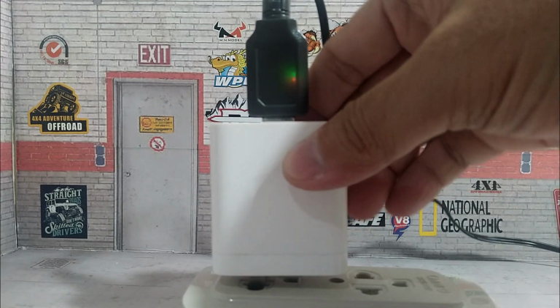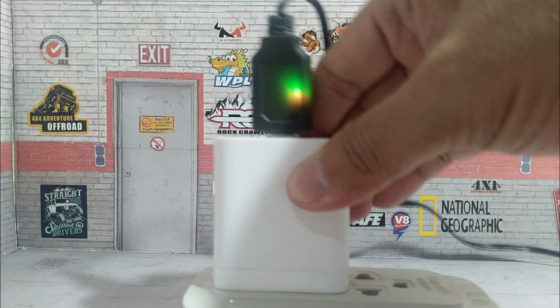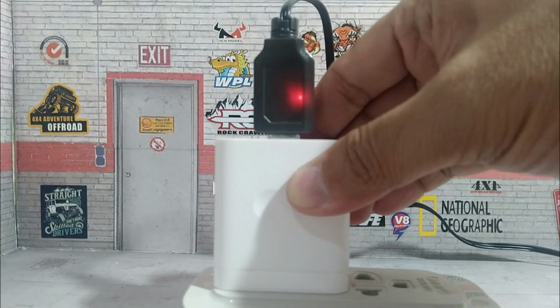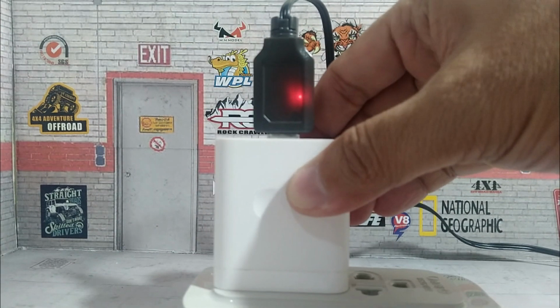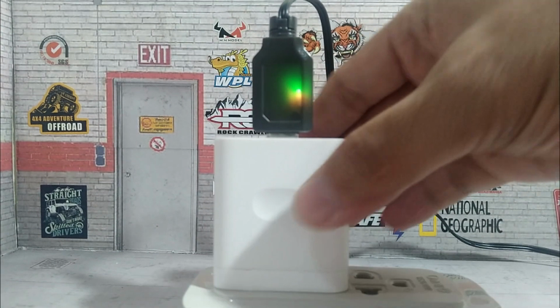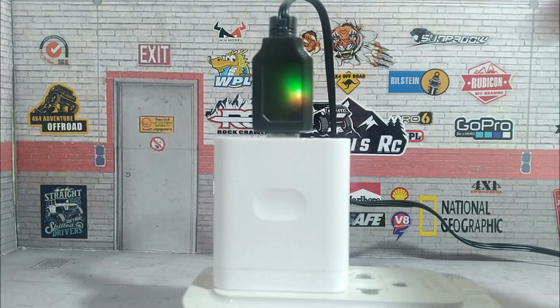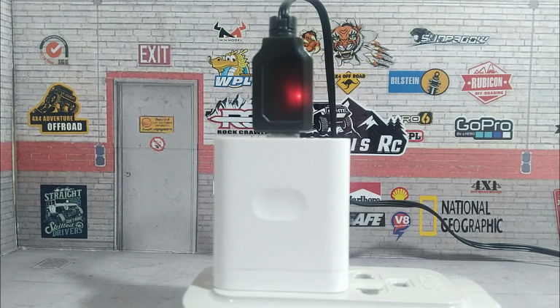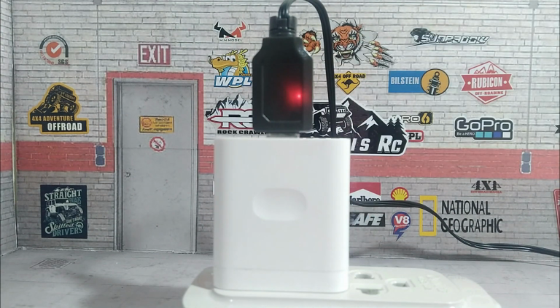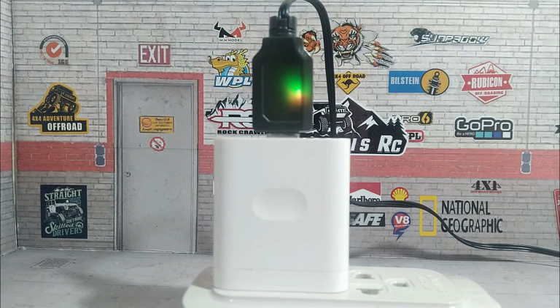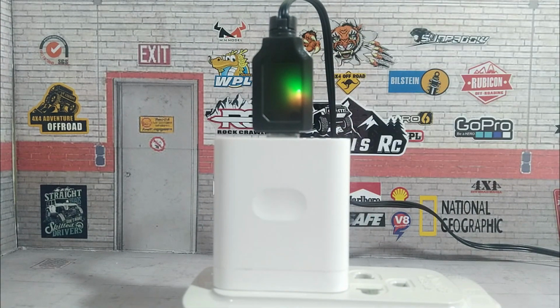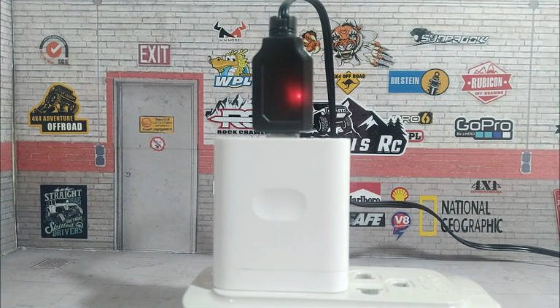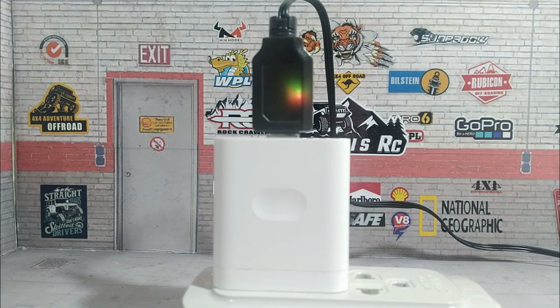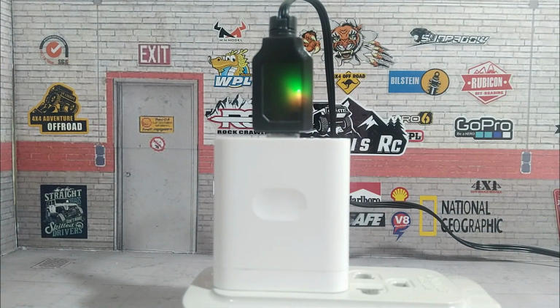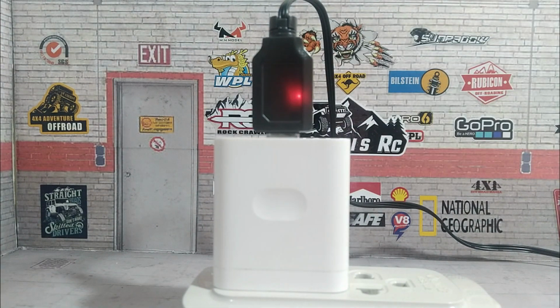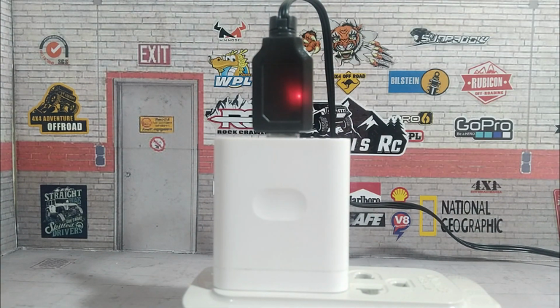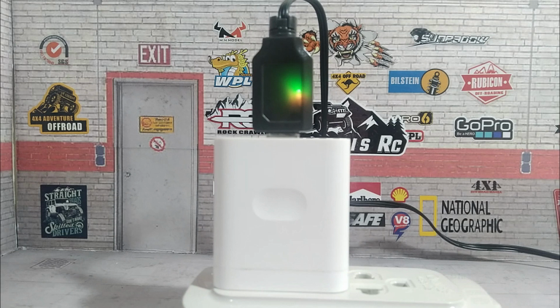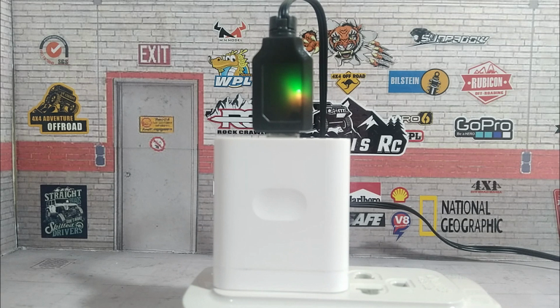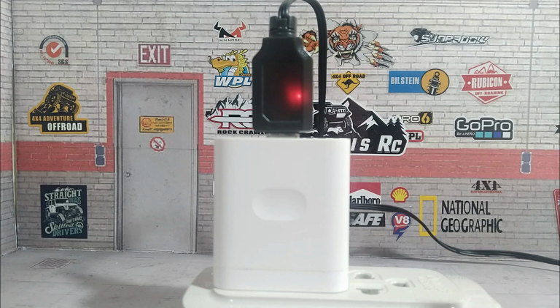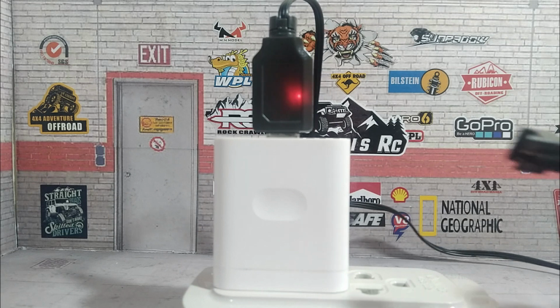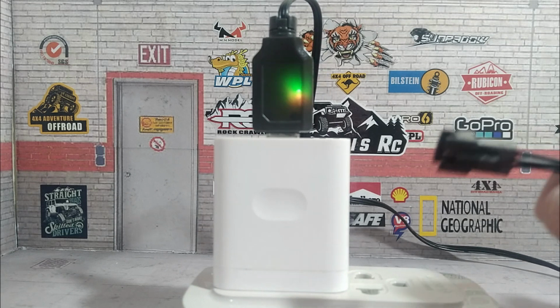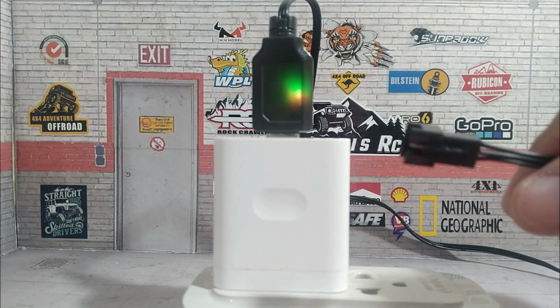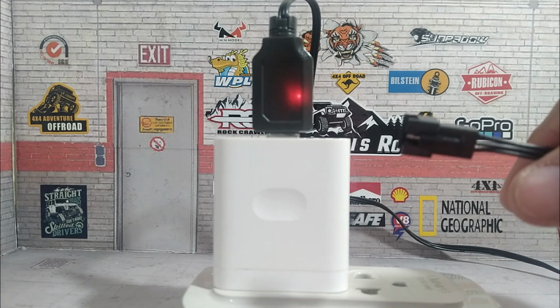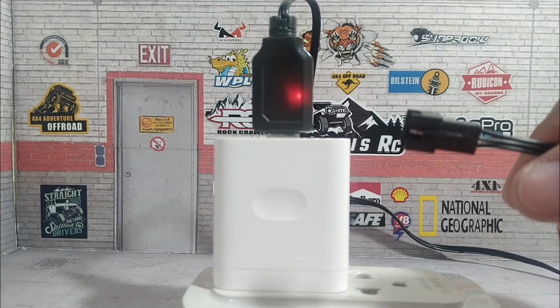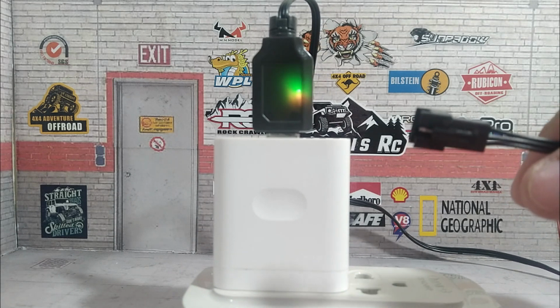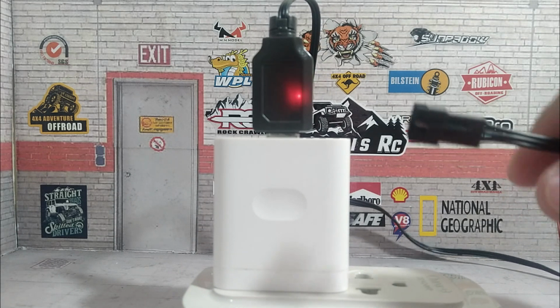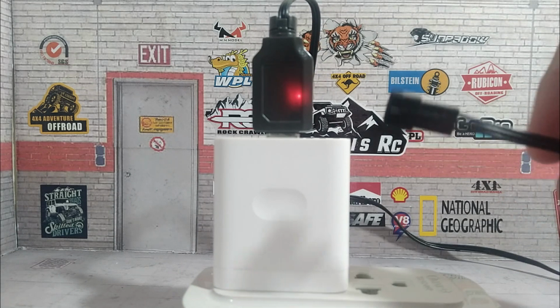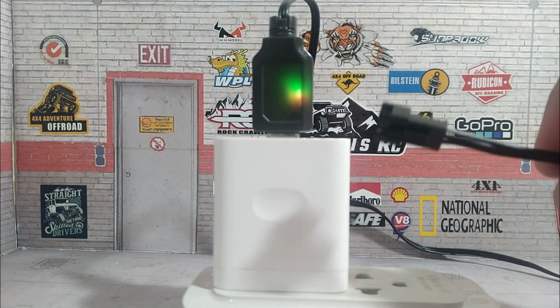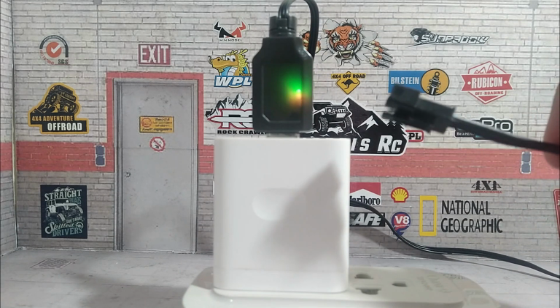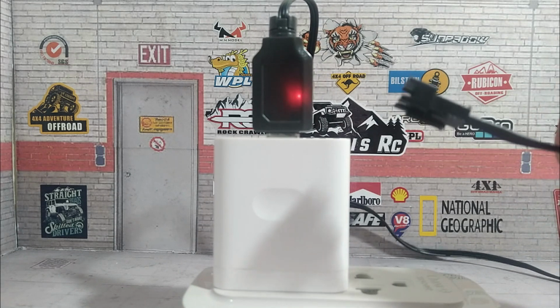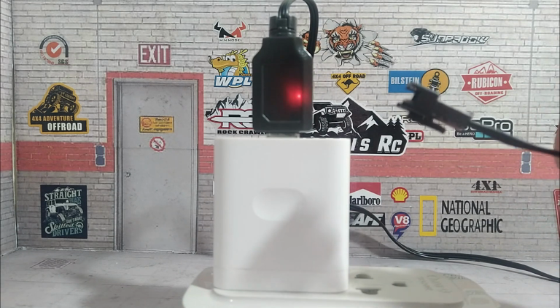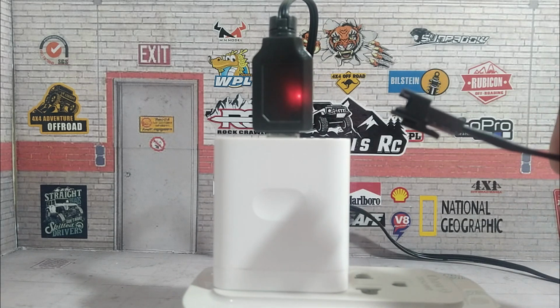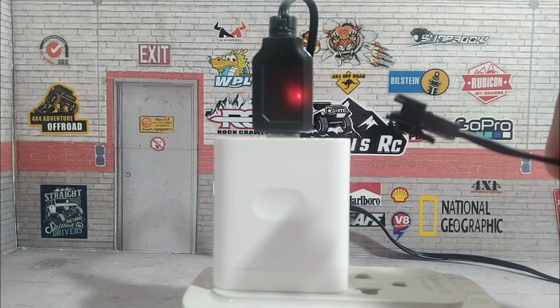This is the USB battery charger for 18650 lithium-ion. The battery status indicator flashes even with no battery attached yet.